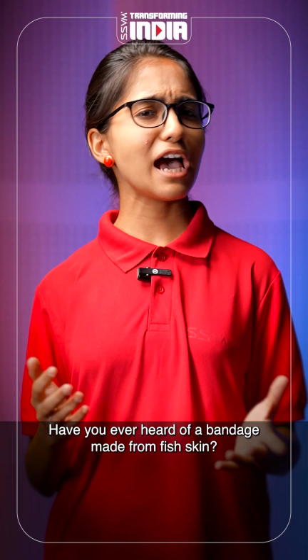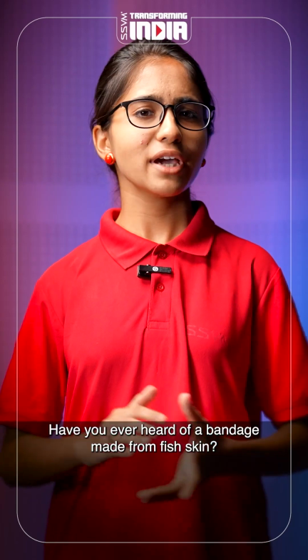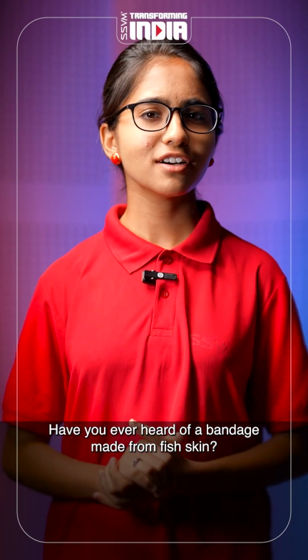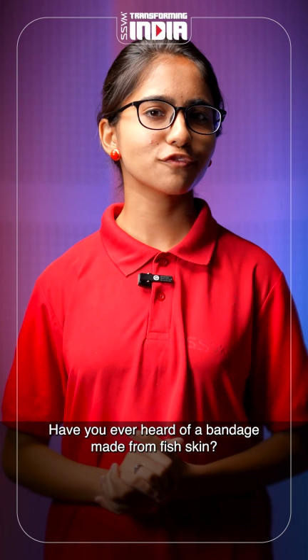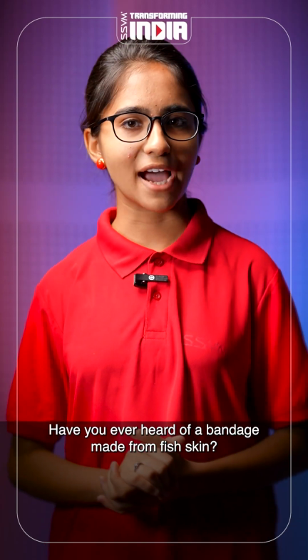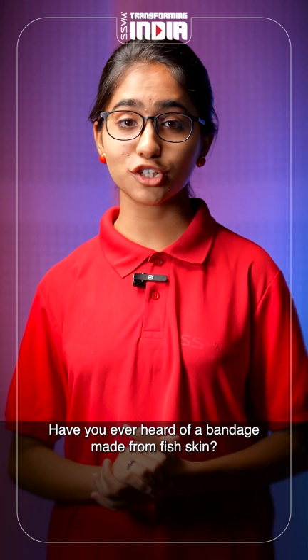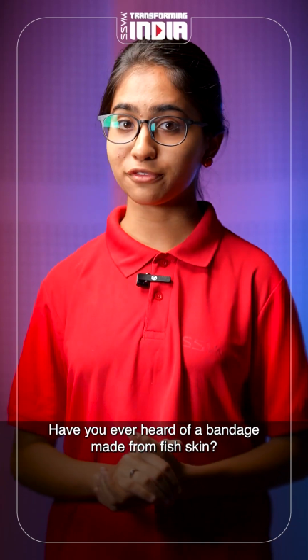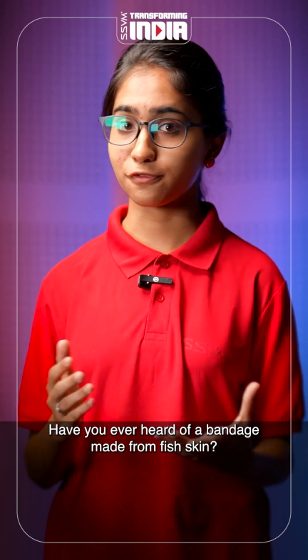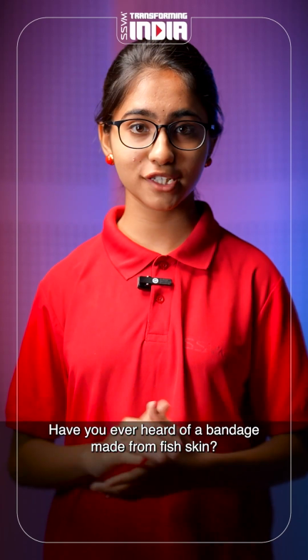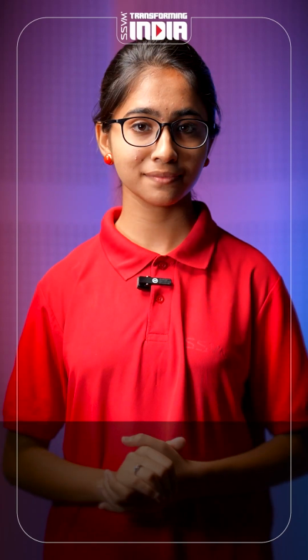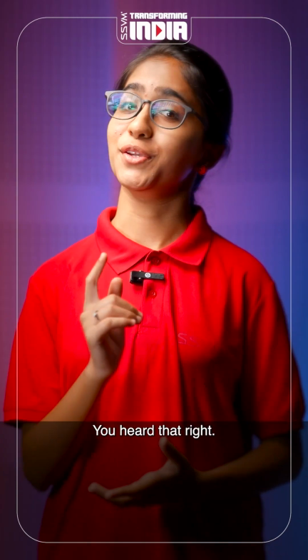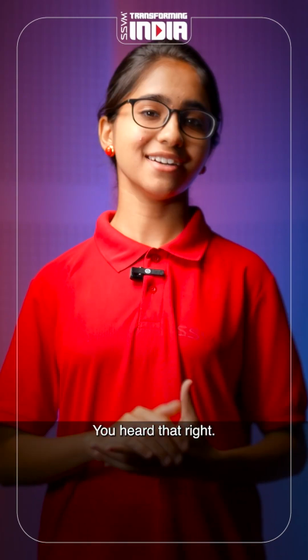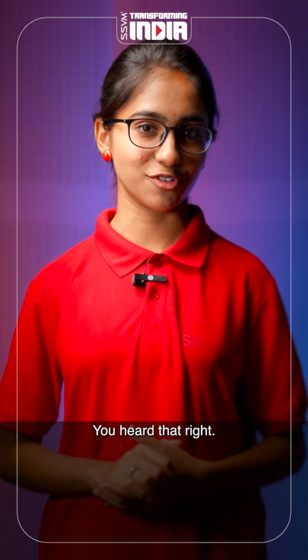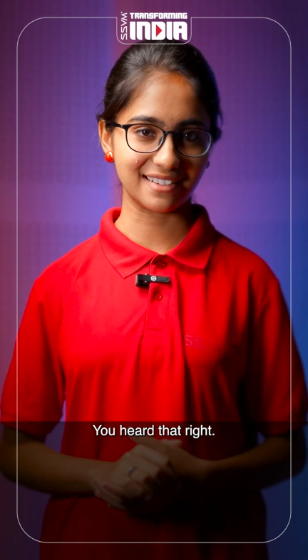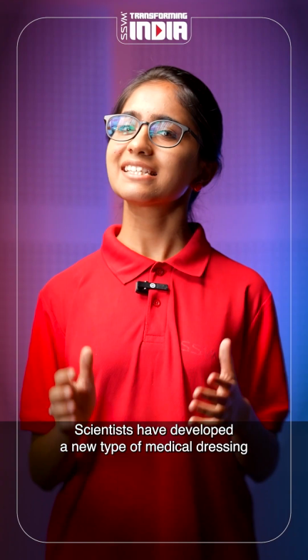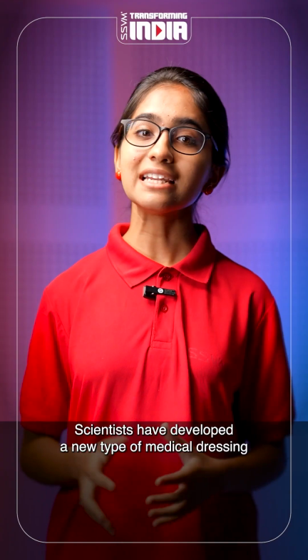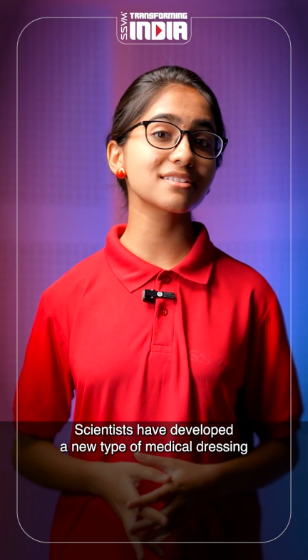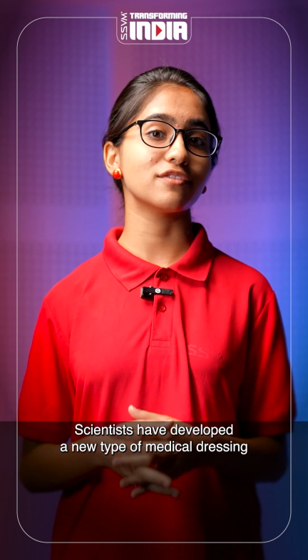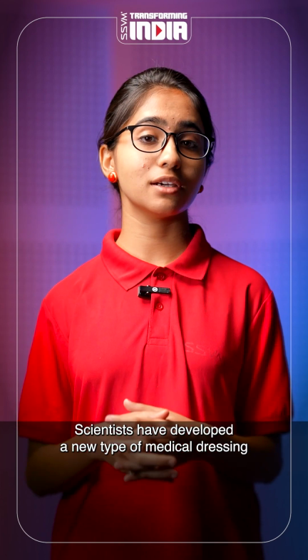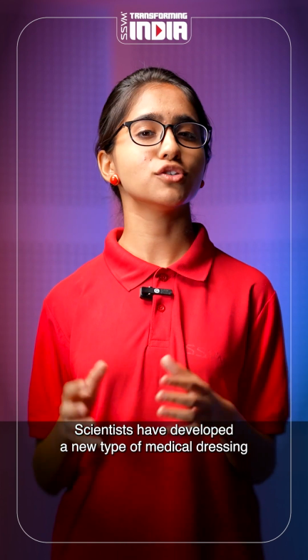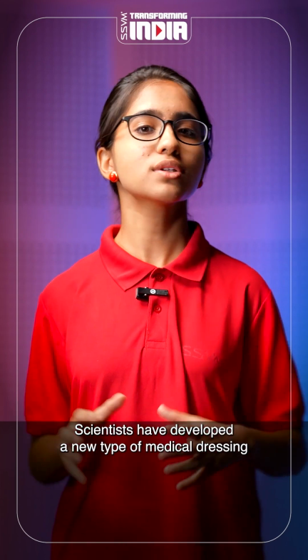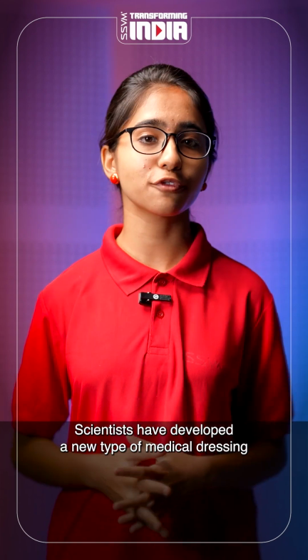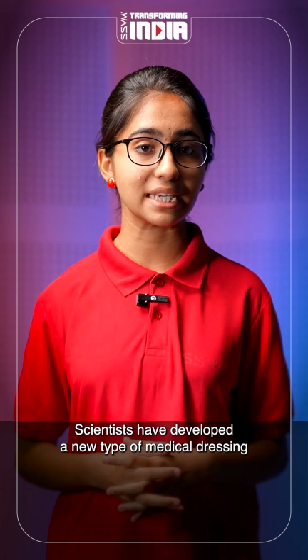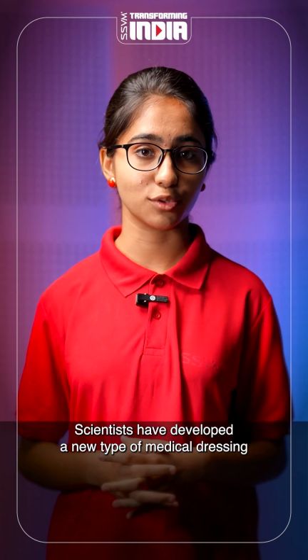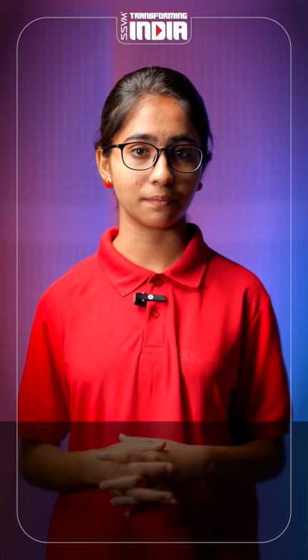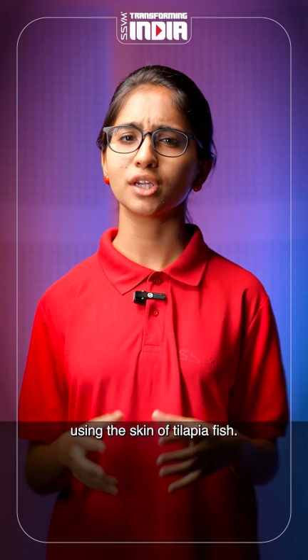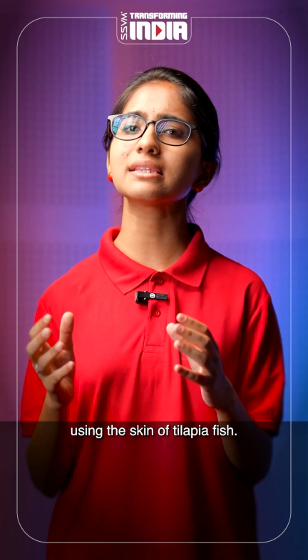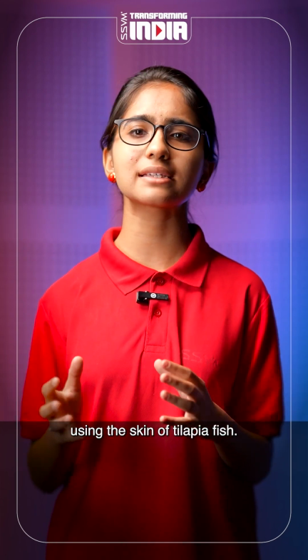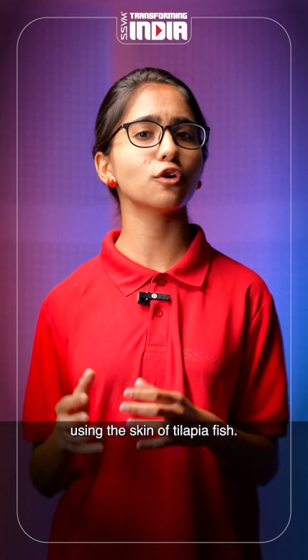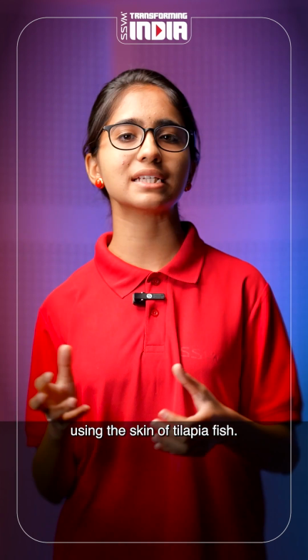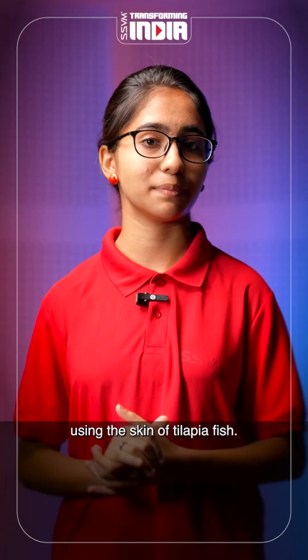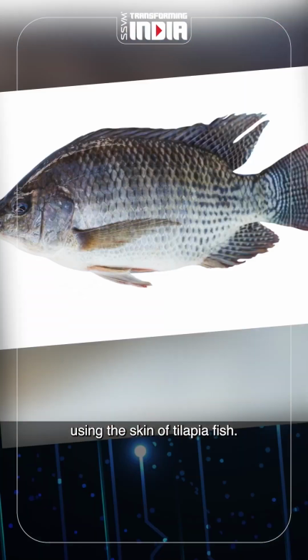Have you ever heard of a bandage made from fish skin? You heard that right — scientists have developed a new type of medical dressing using the skin of tilapia fish.